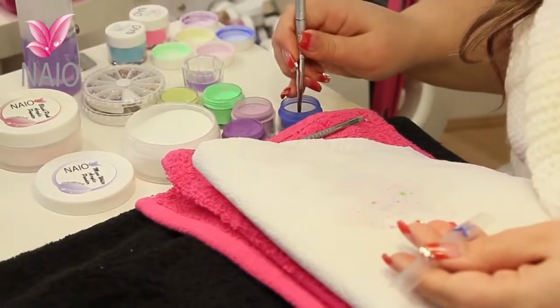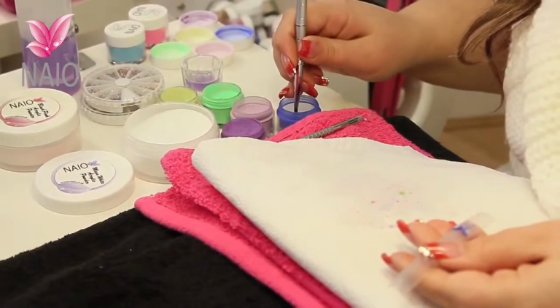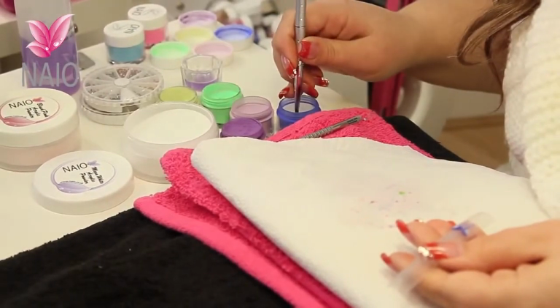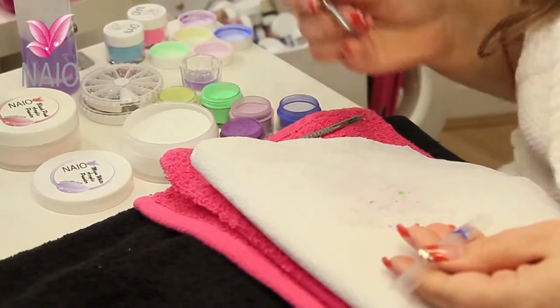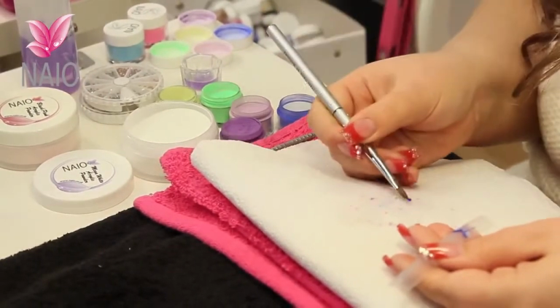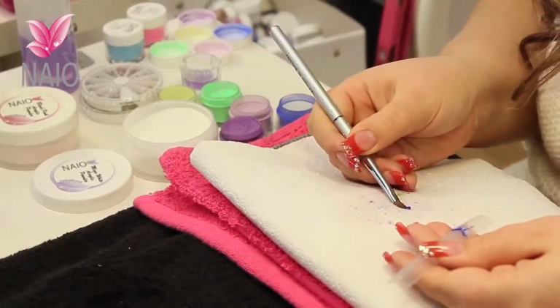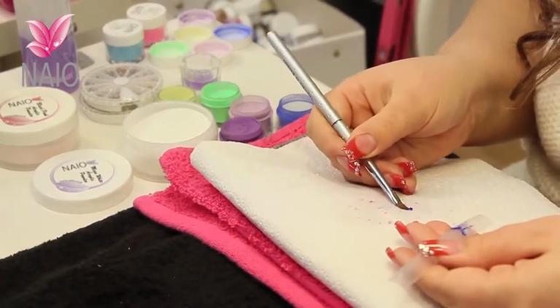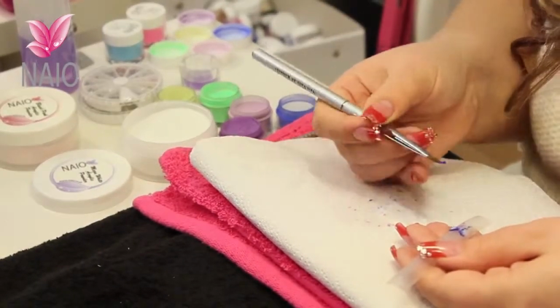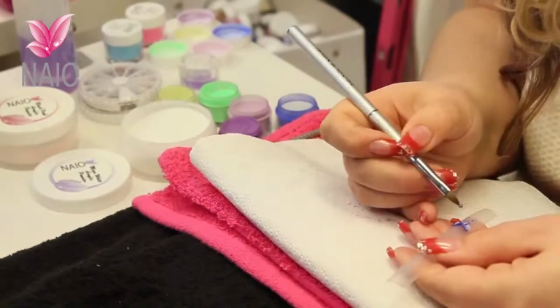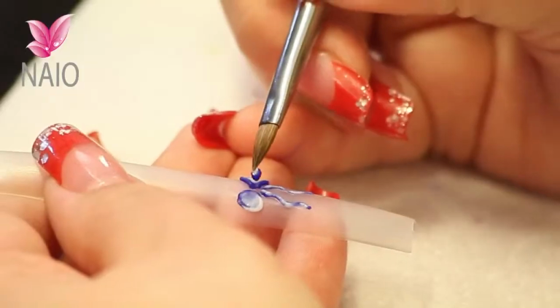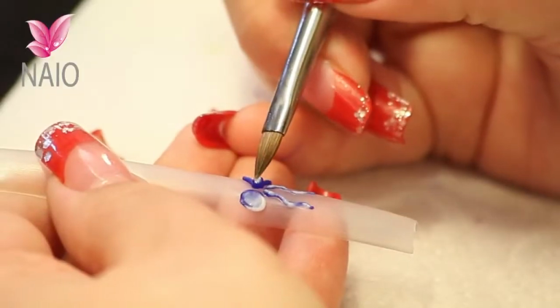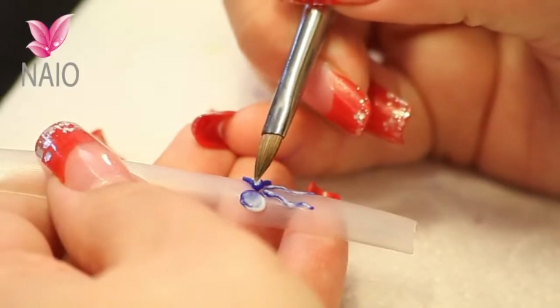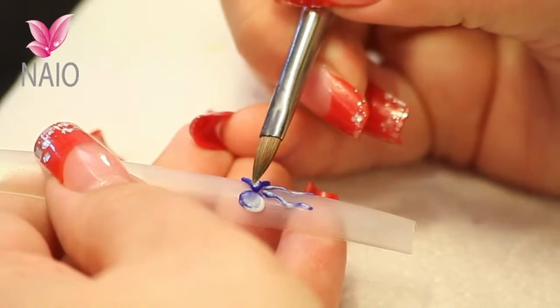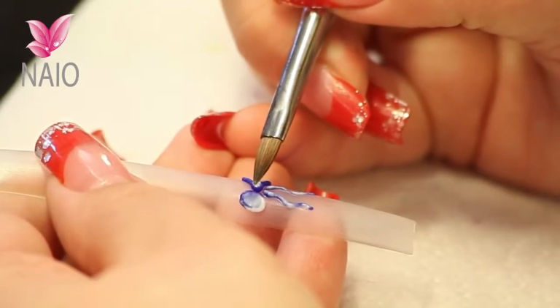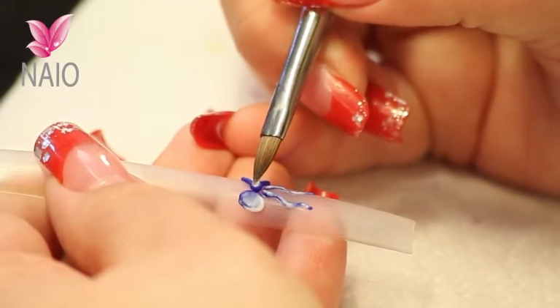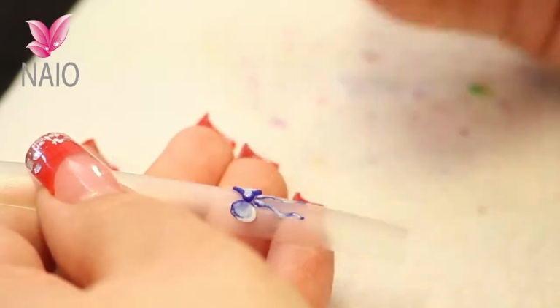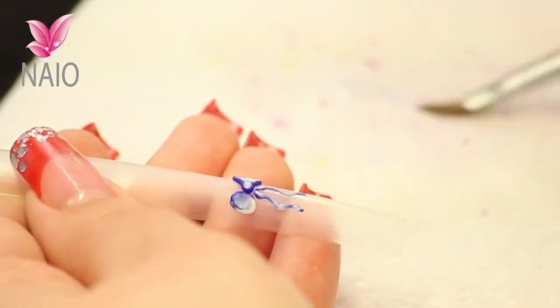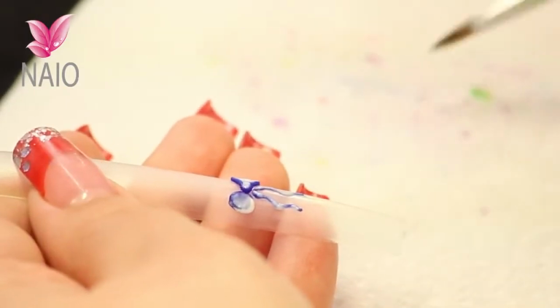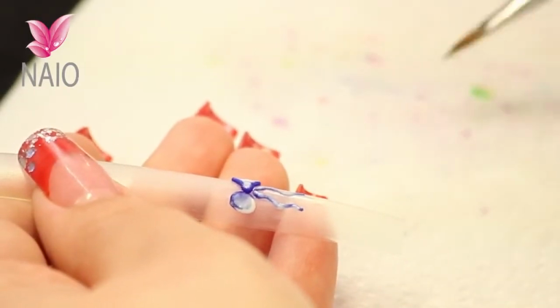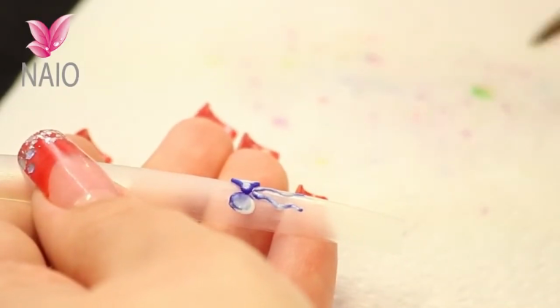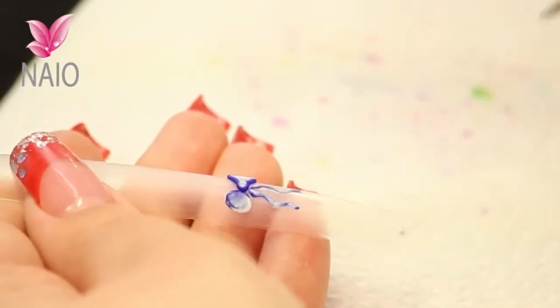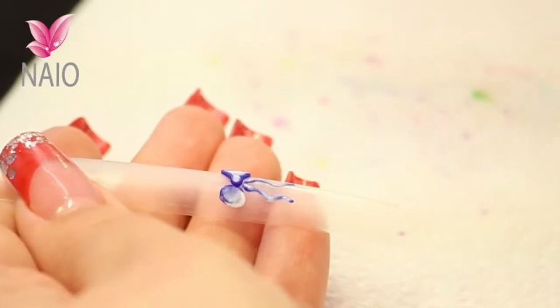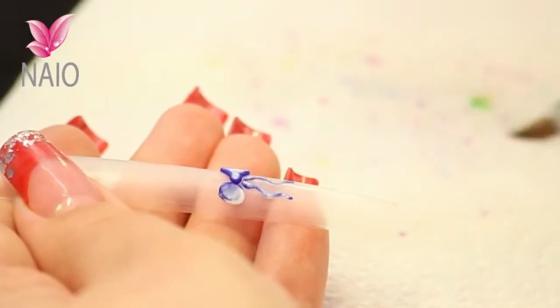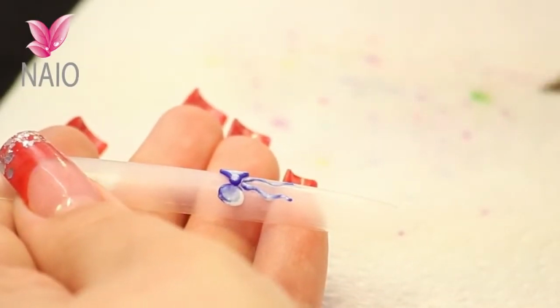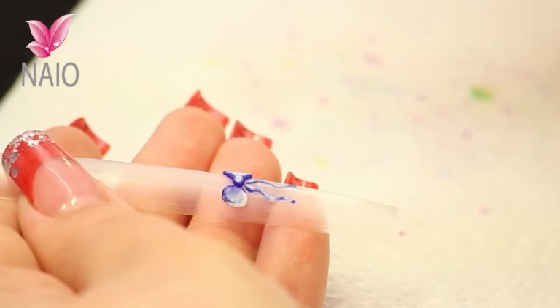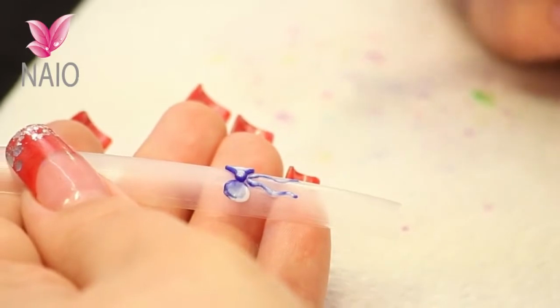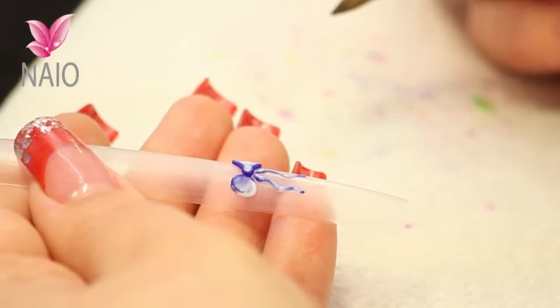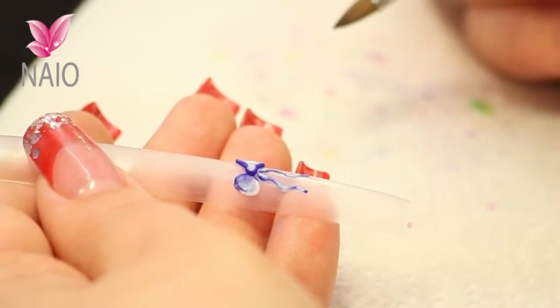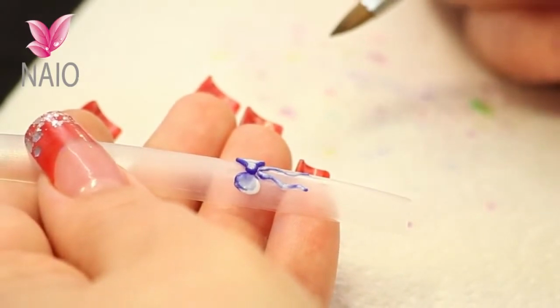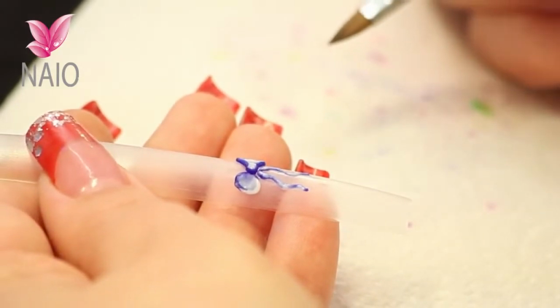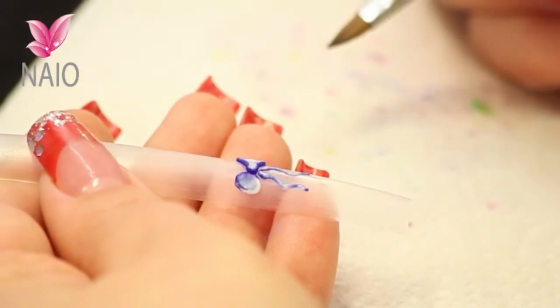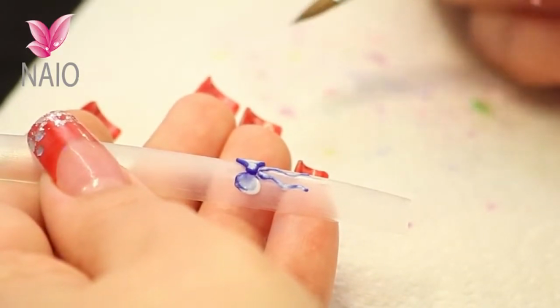And then the centre of the bow — again two colours, taking the liquid out, place it on. Let it set for a little bit.